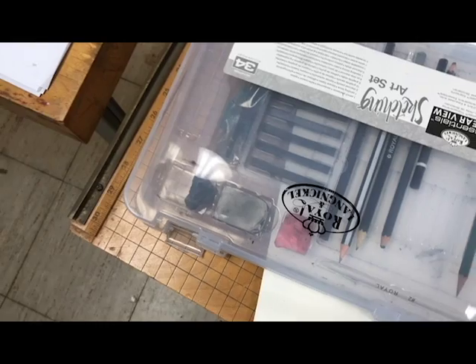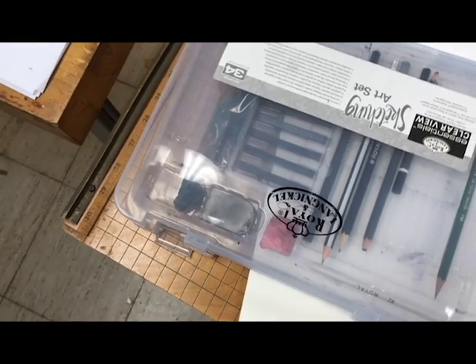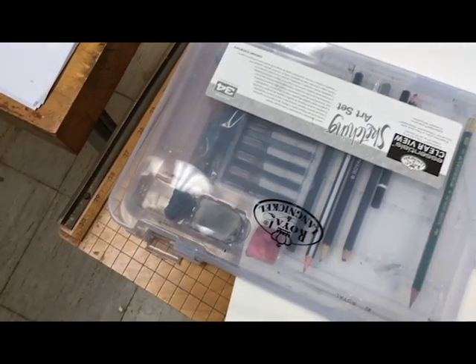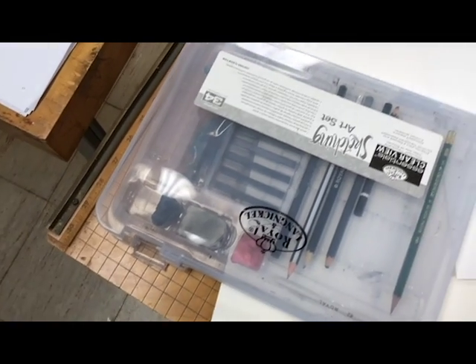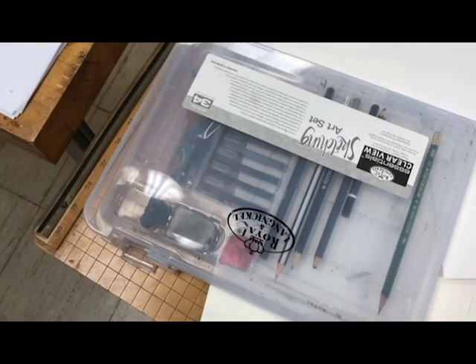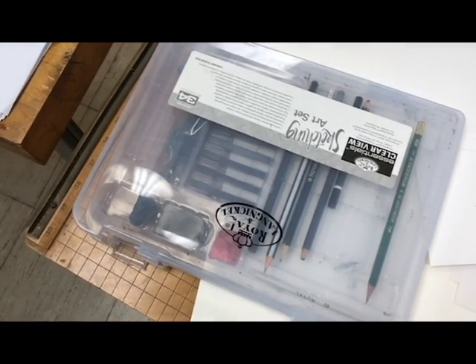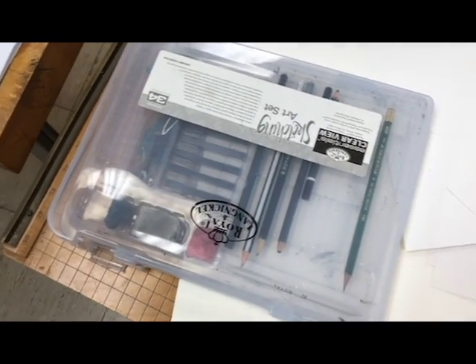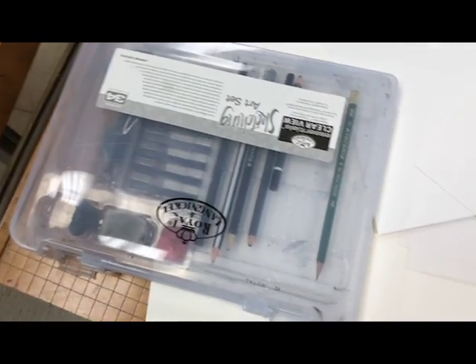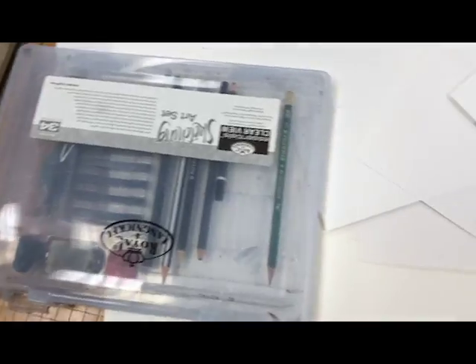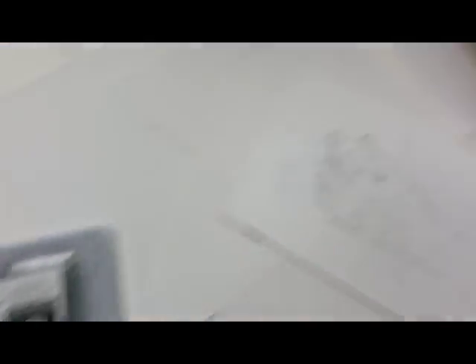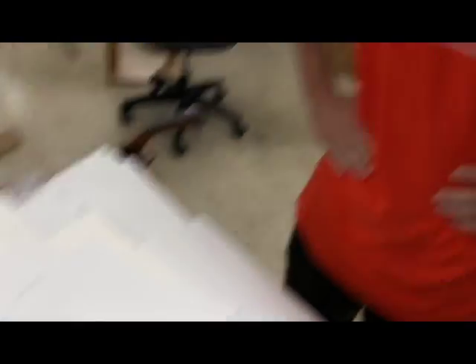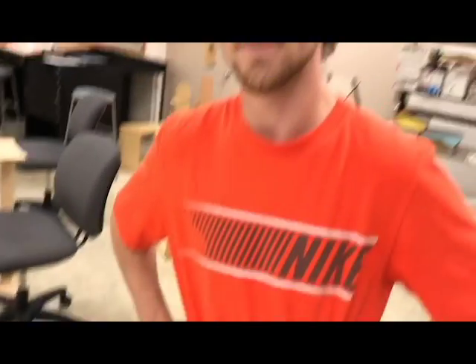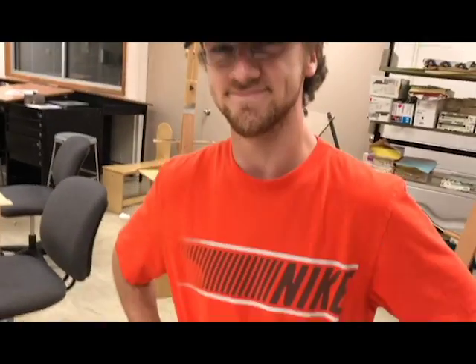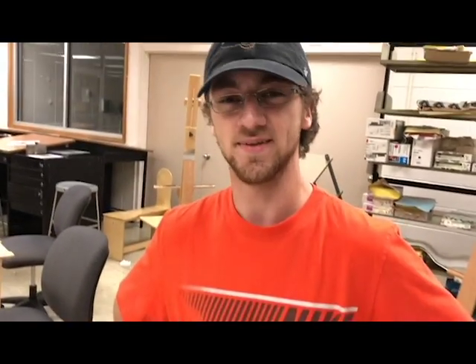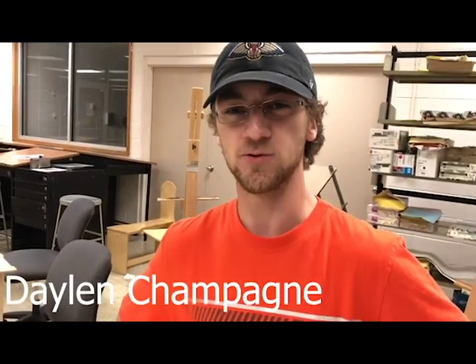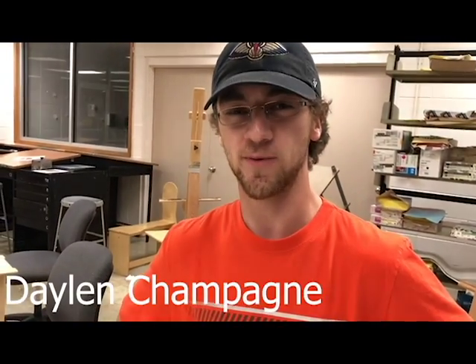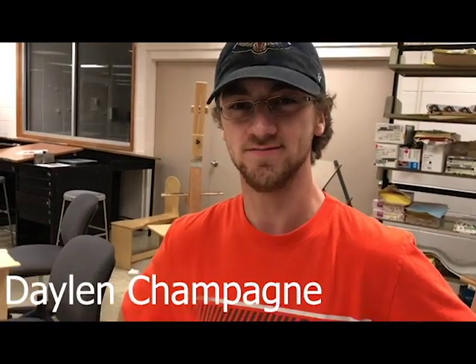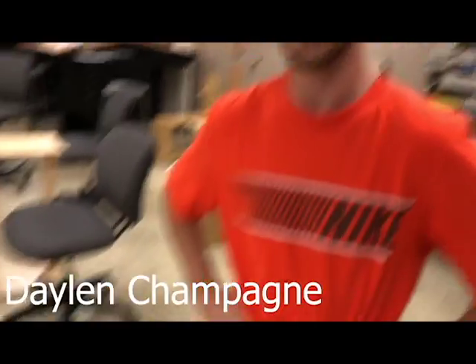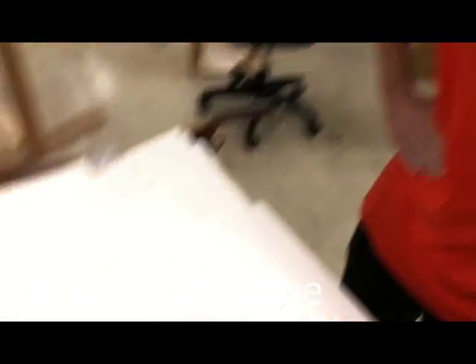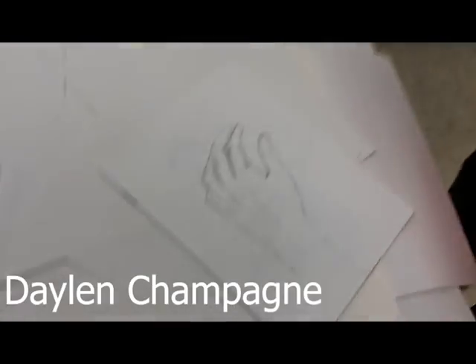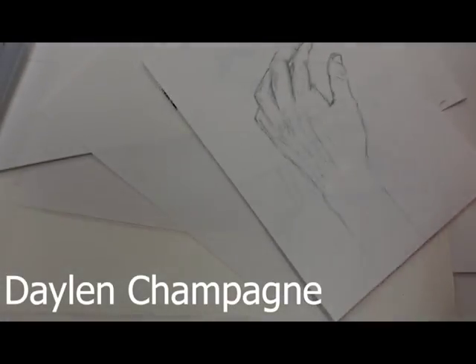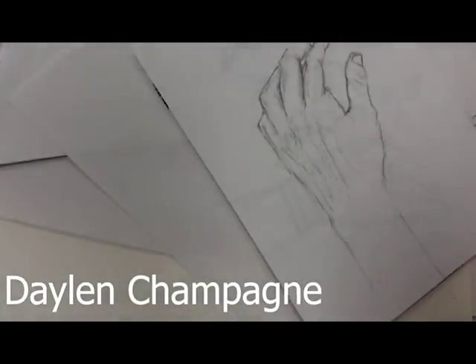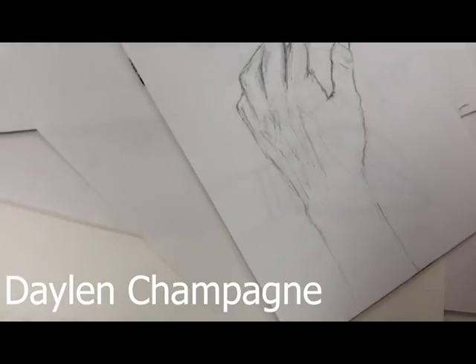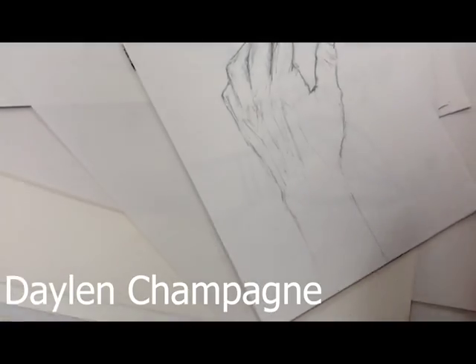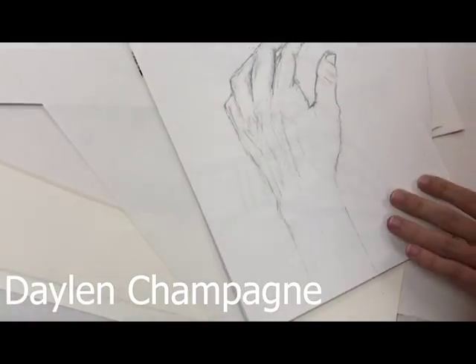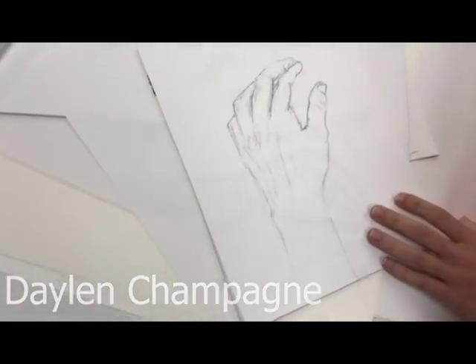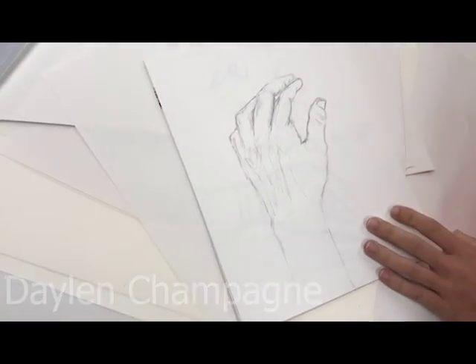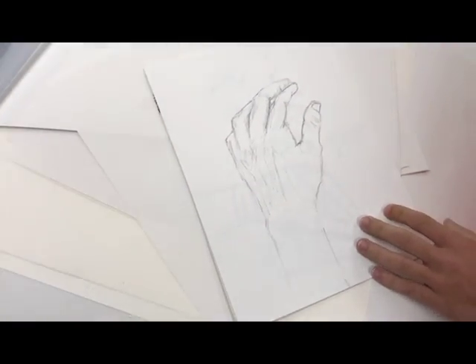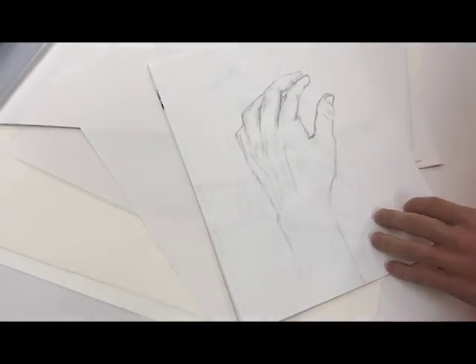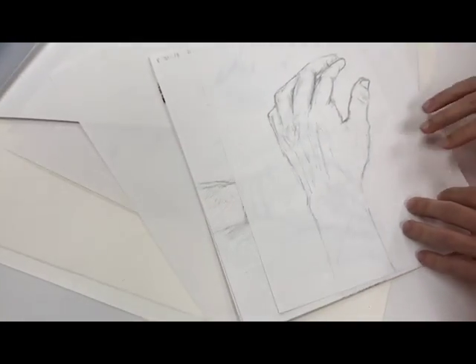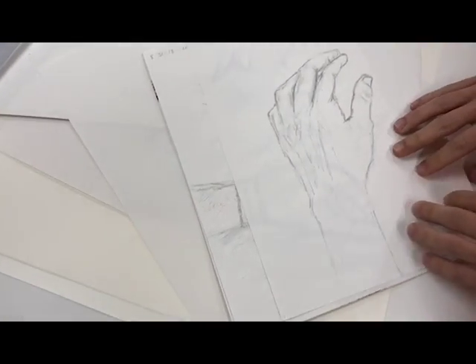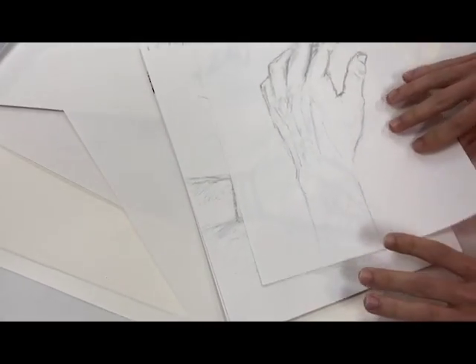This is SLCC Drawing Course, Drawing 1, and here we have Dalen Champagne. This is some of his drawings here. The sketchbook did fall apart so we have little pieces.